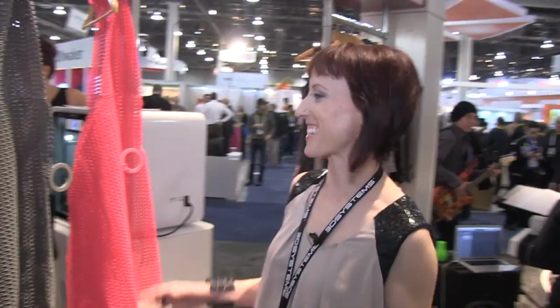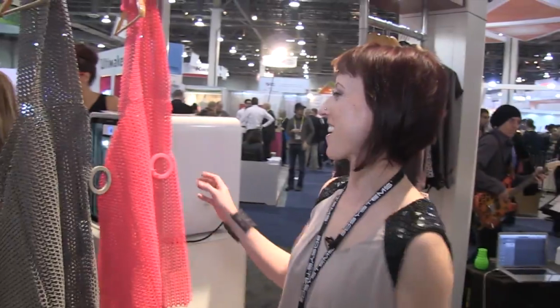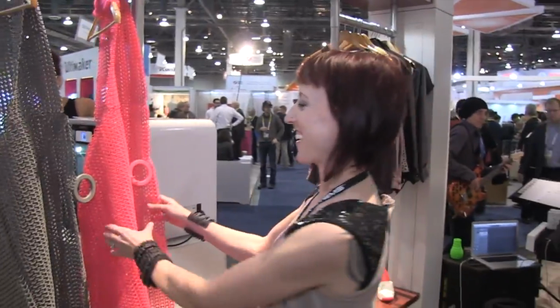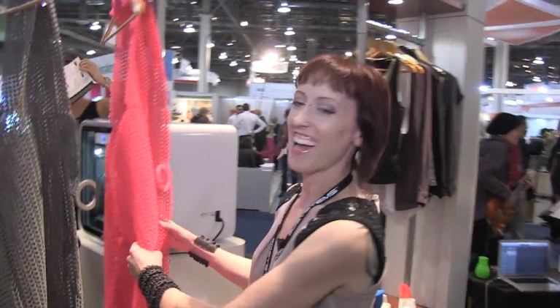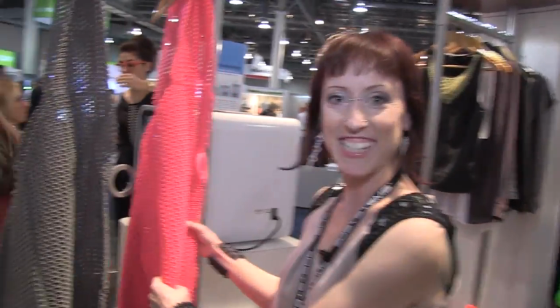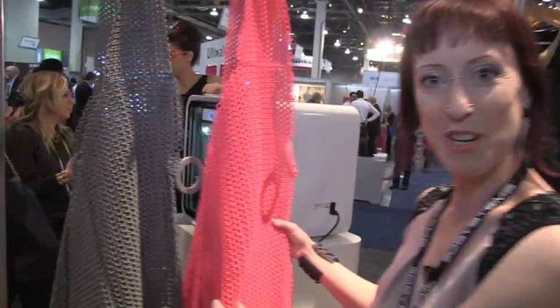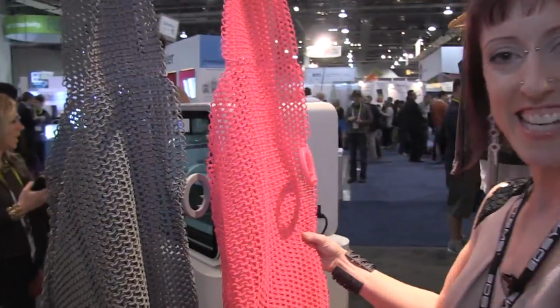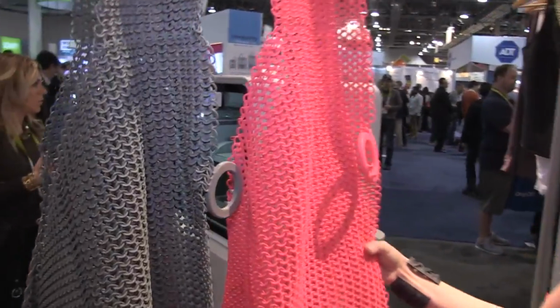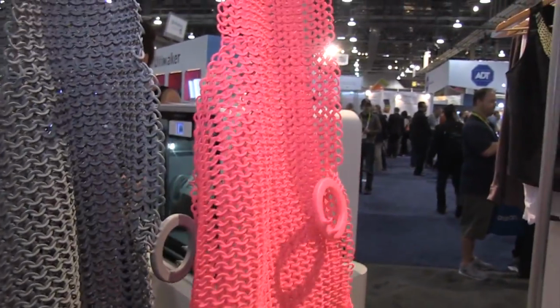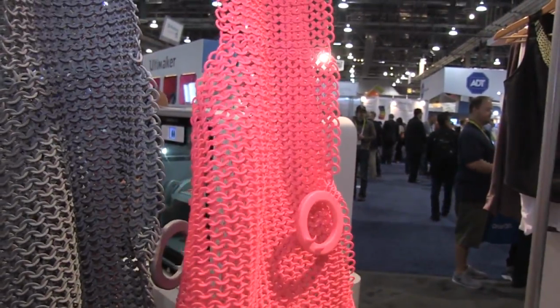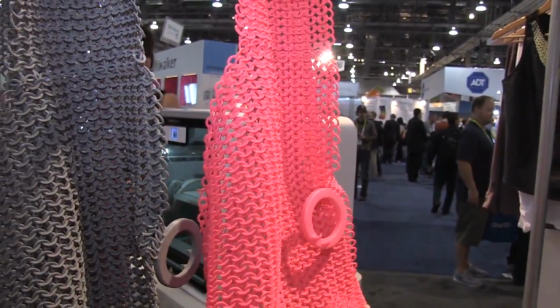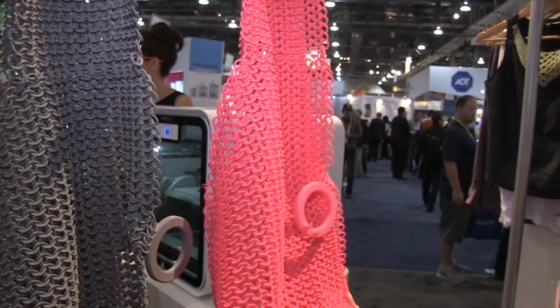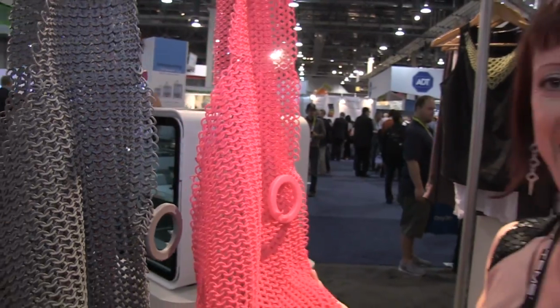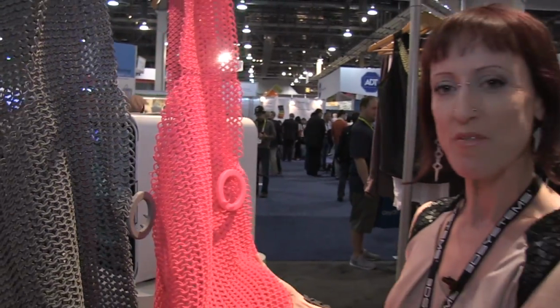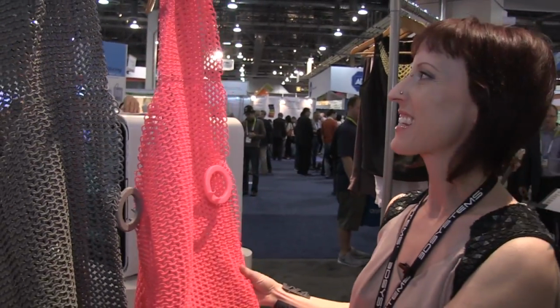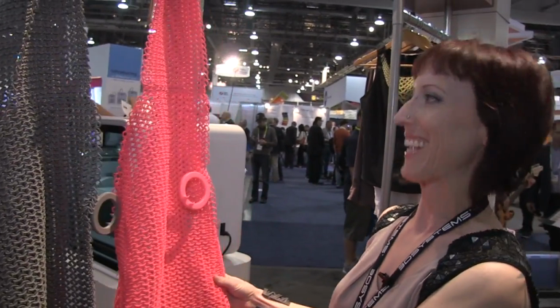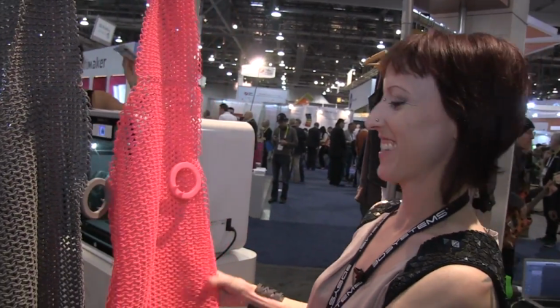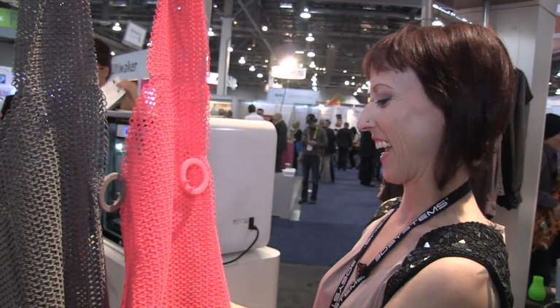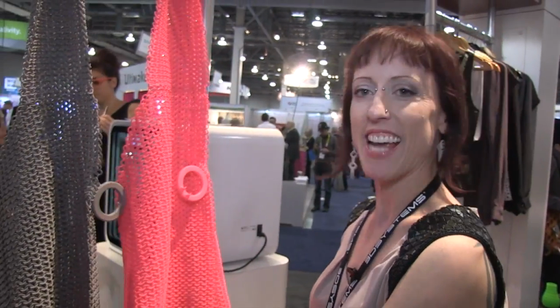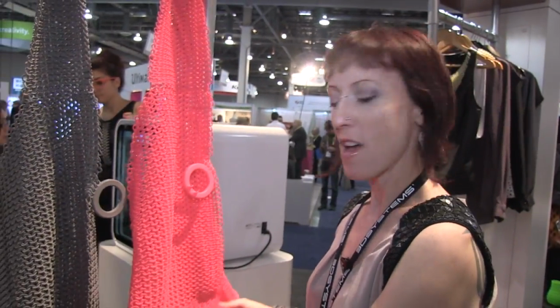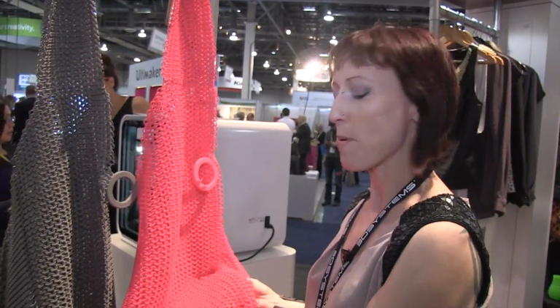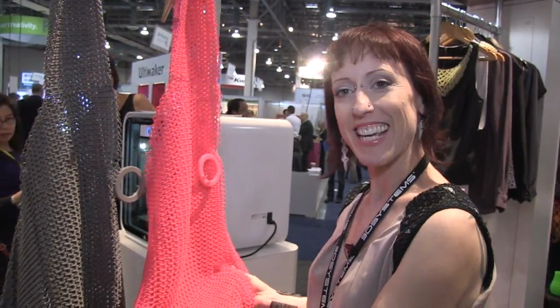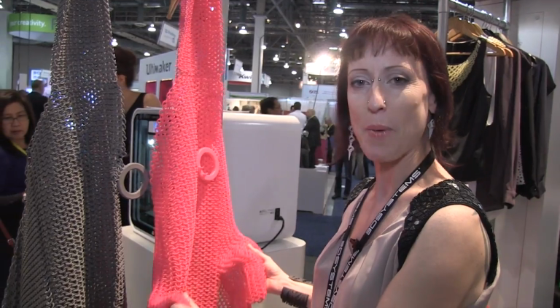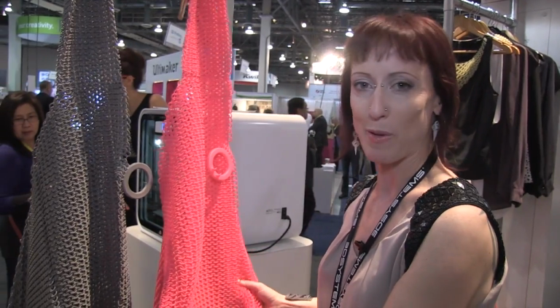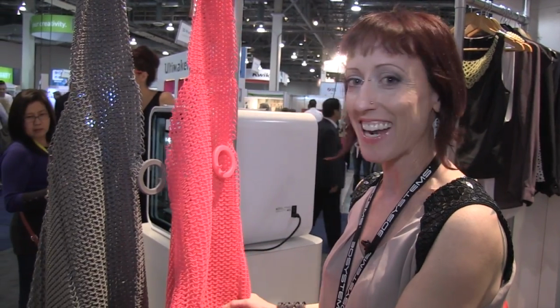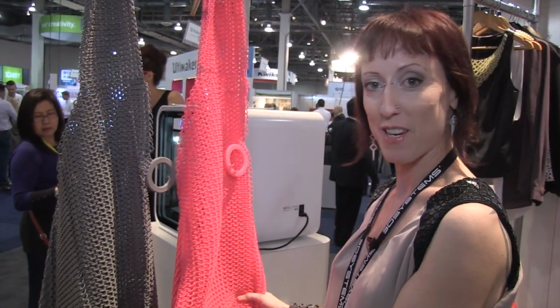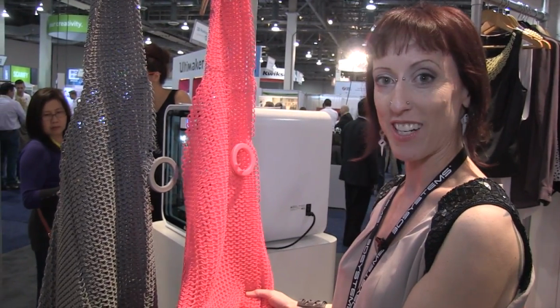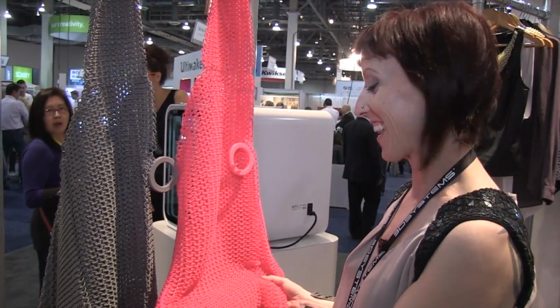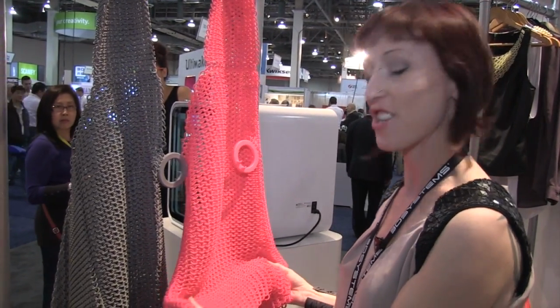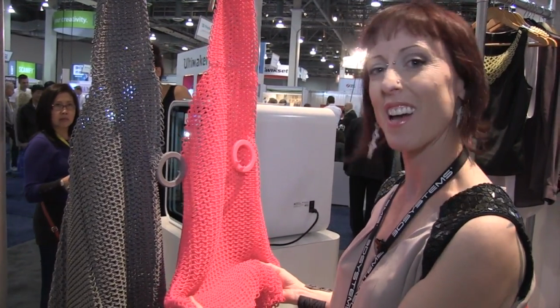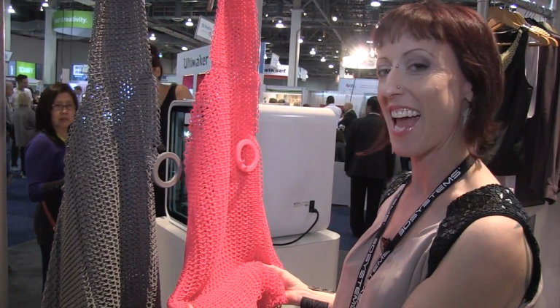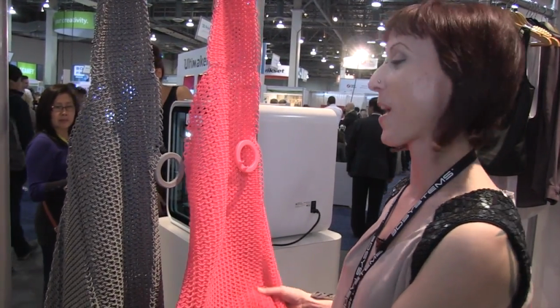Here are some dresses designed by Jana Ketanen — beautiful SLS pieces, all printed in one piece and dyed. Stunning. This kind of capability is impossible by any other manufacturing technique. You just can't do it any other way.